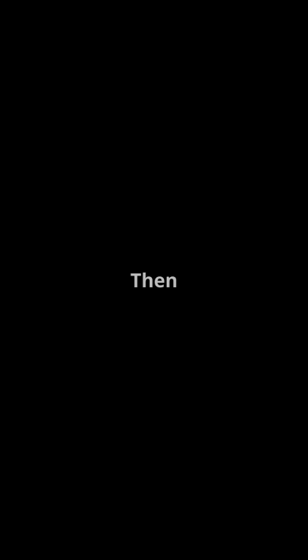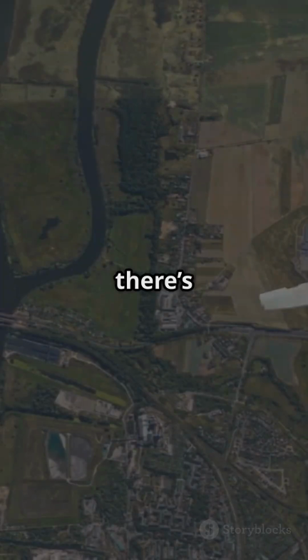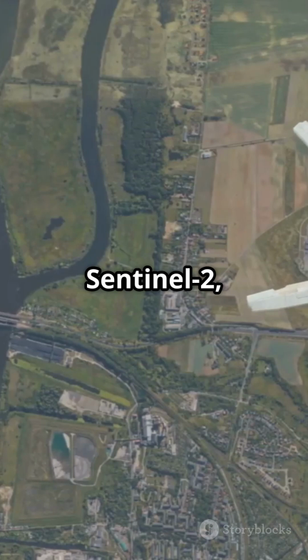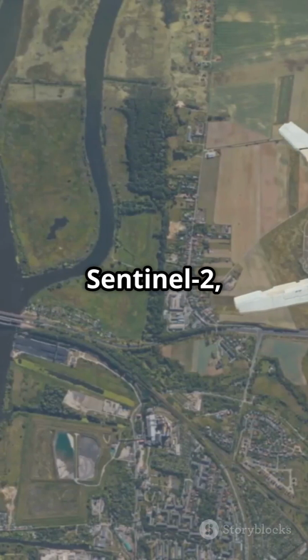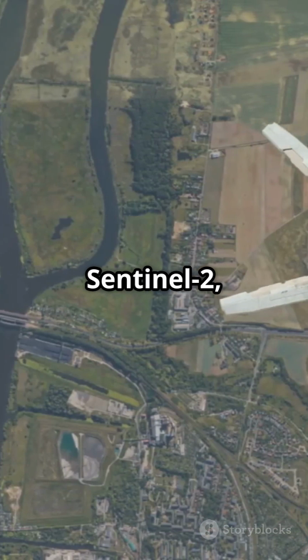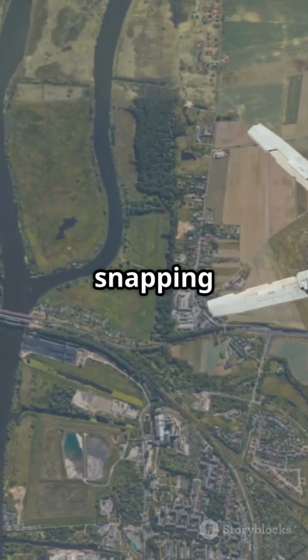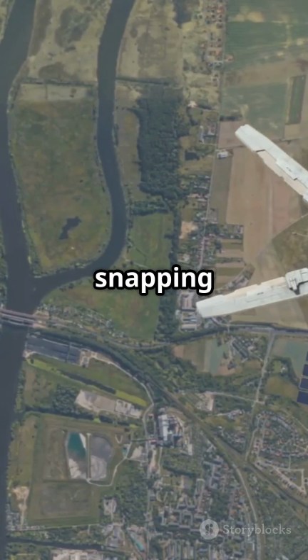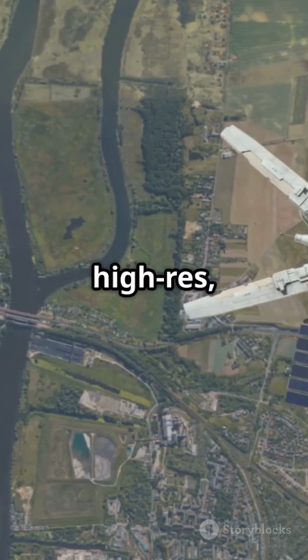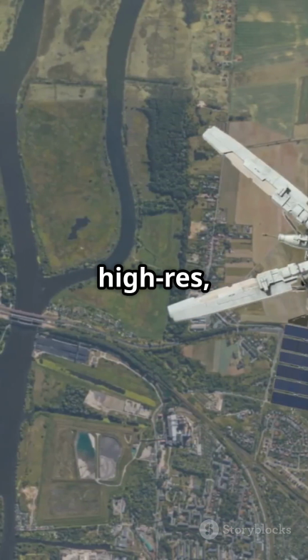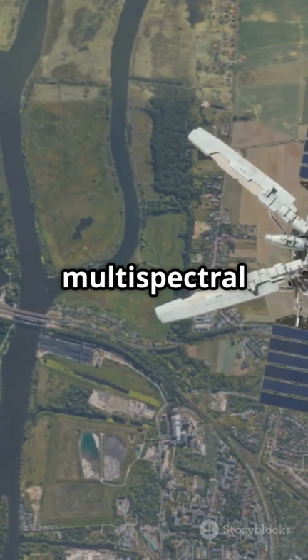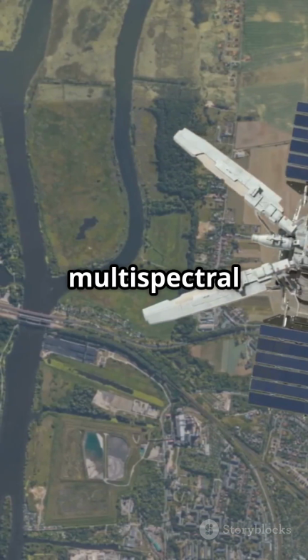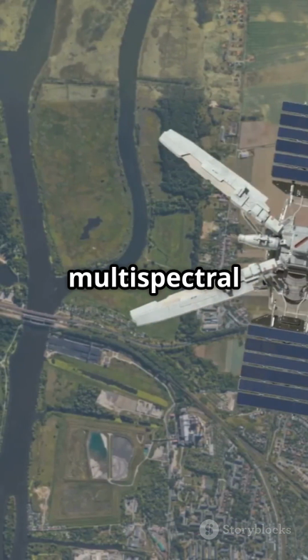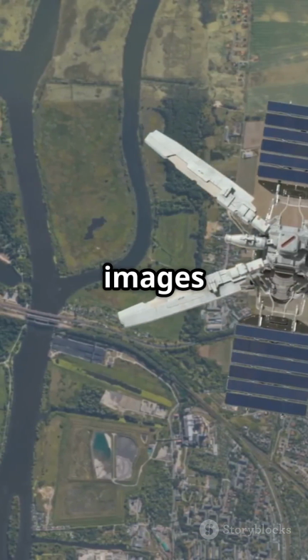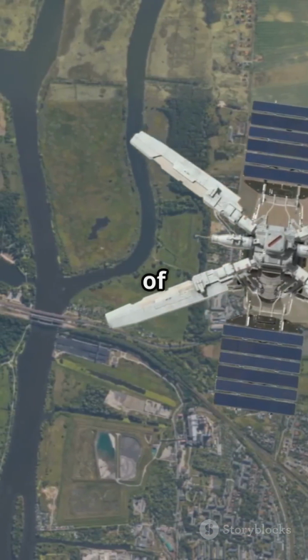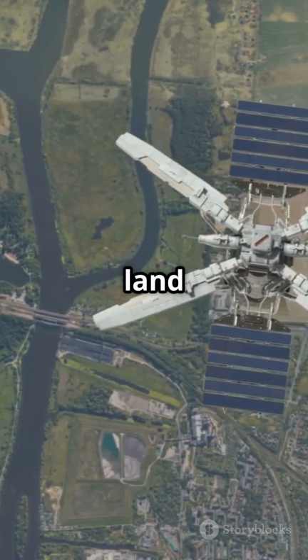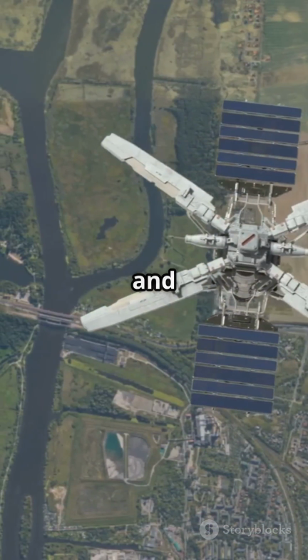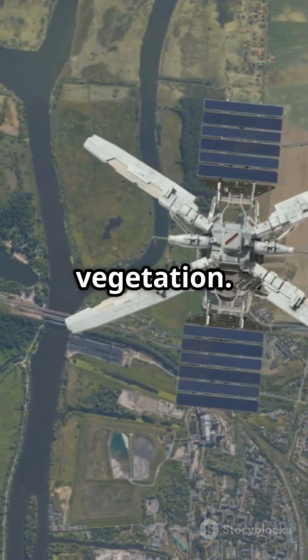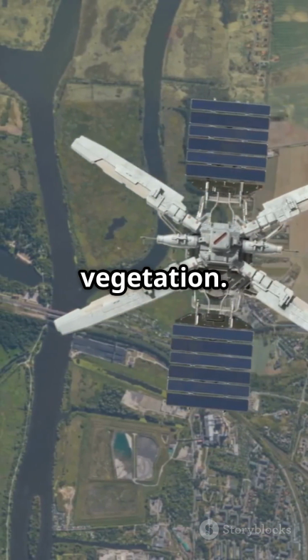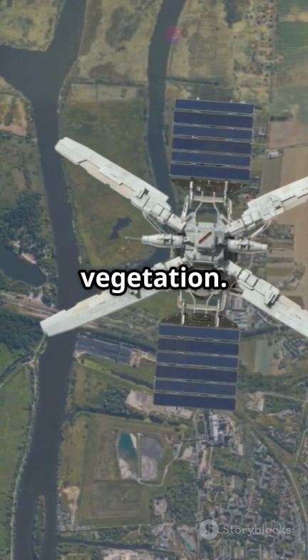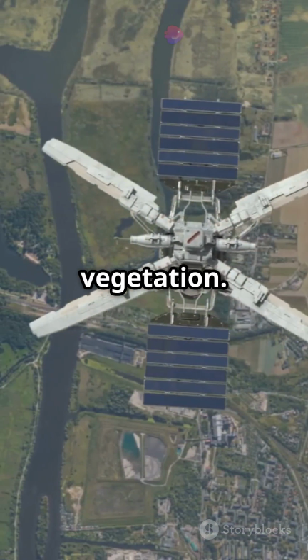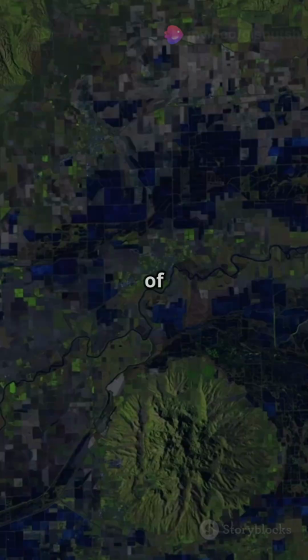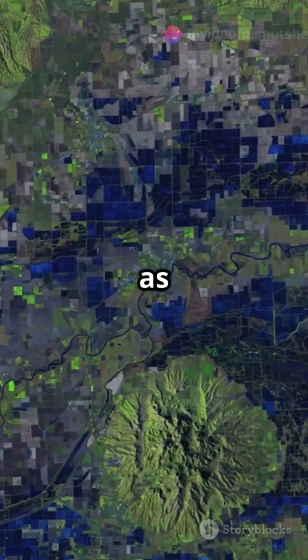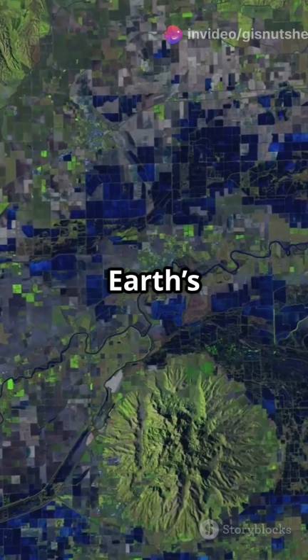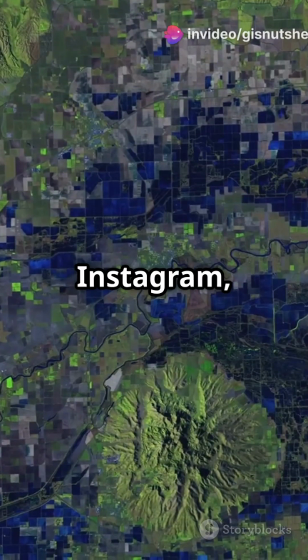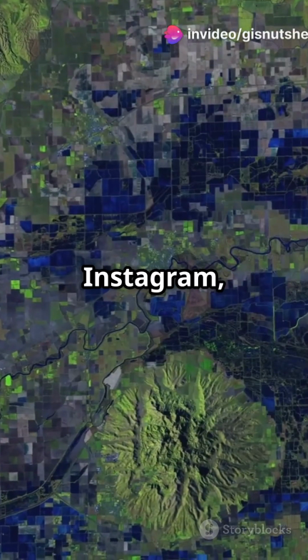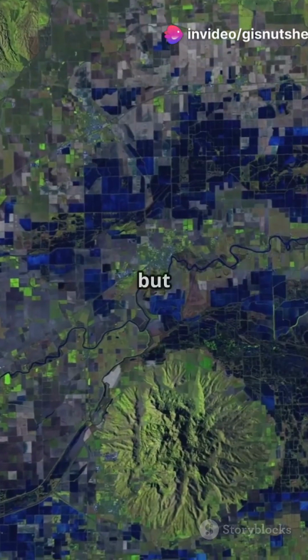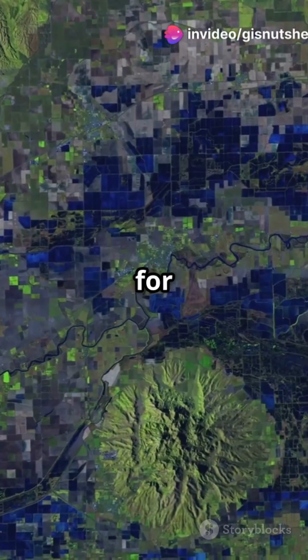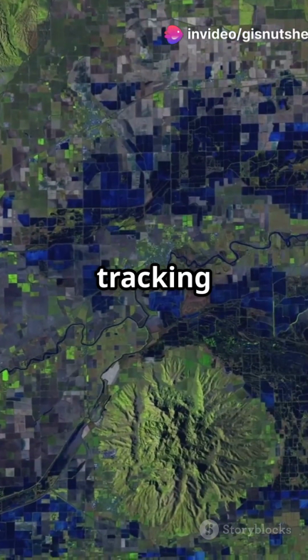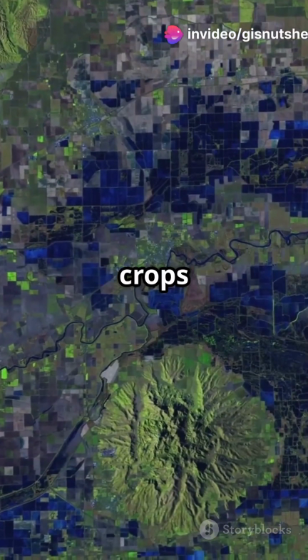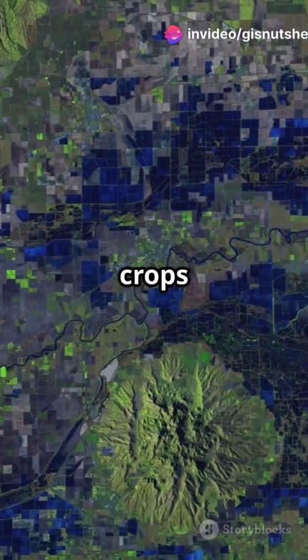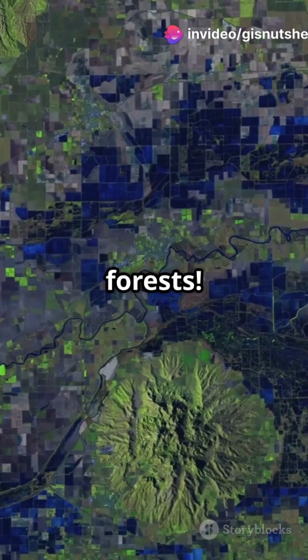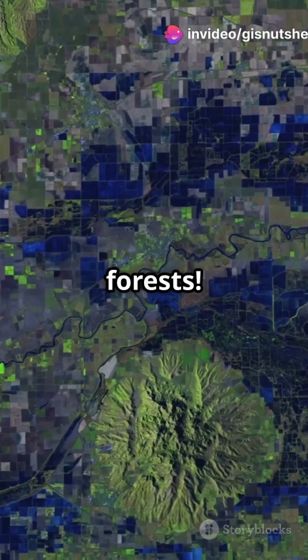Then there's Sentinel-2, snapping high-res, multi-spectral images of land and vegetation. Think of it as Earth's Instagram, but for tracking crops and forests.